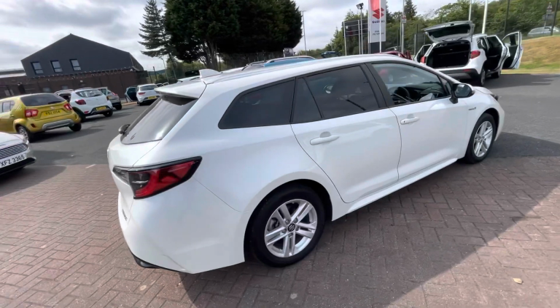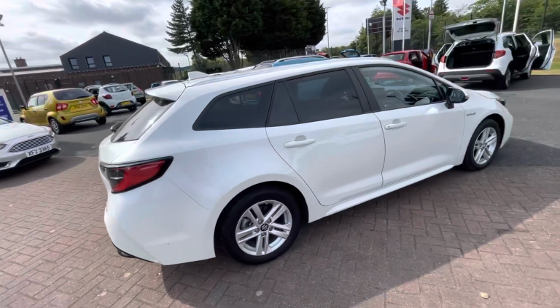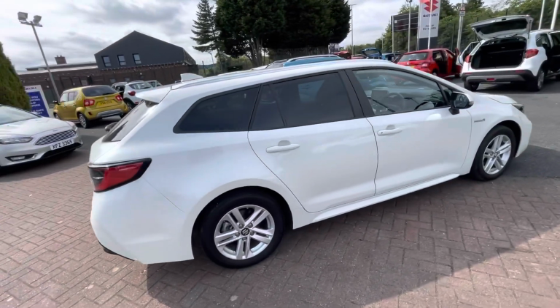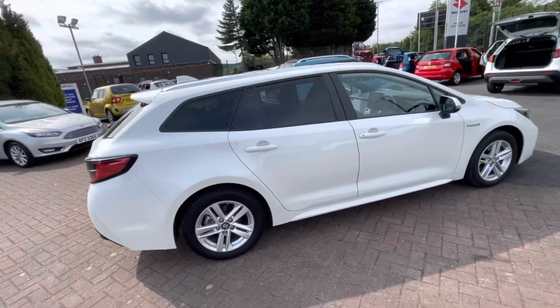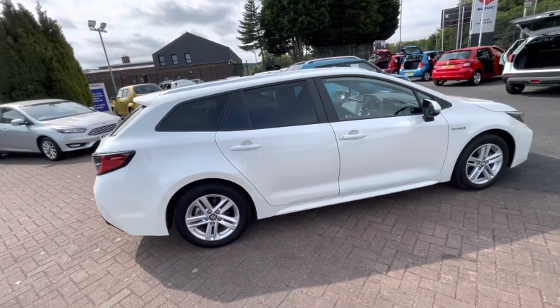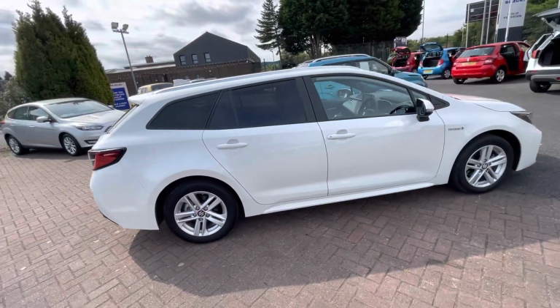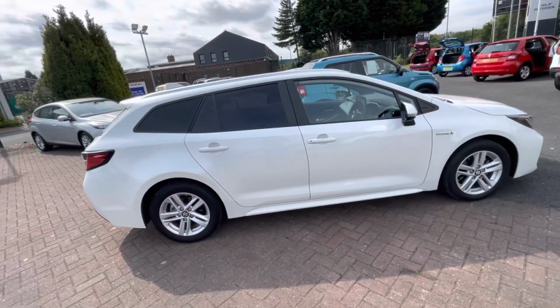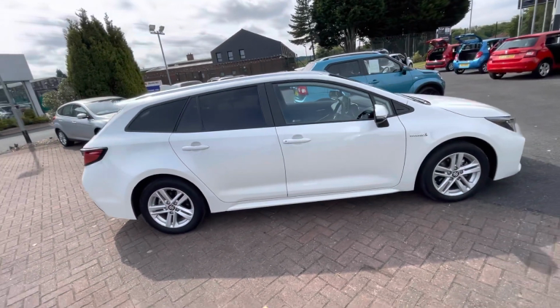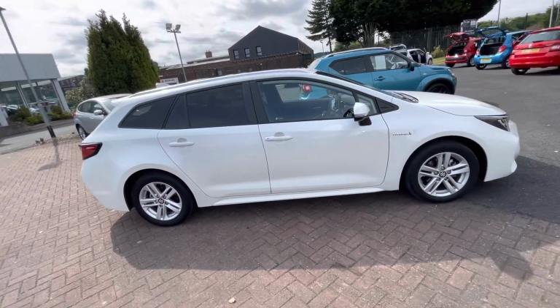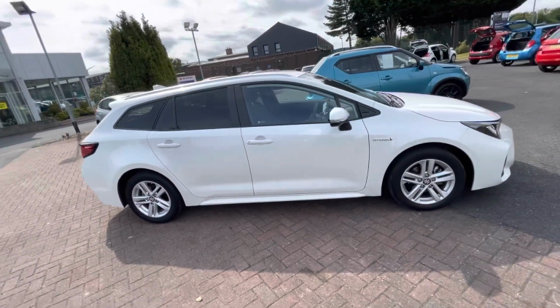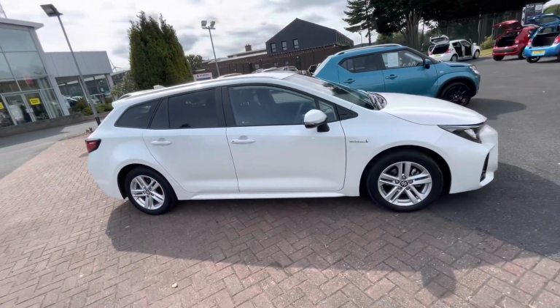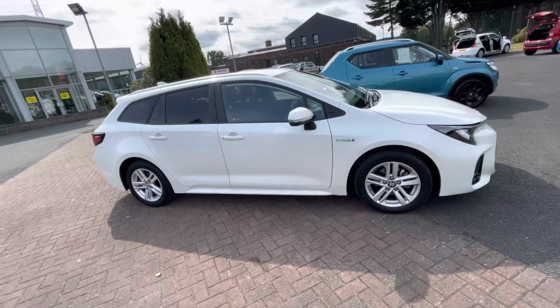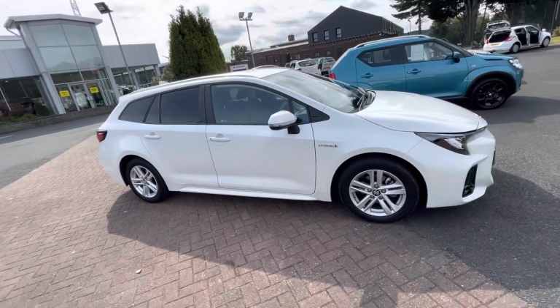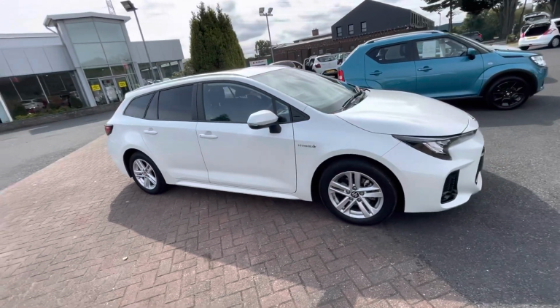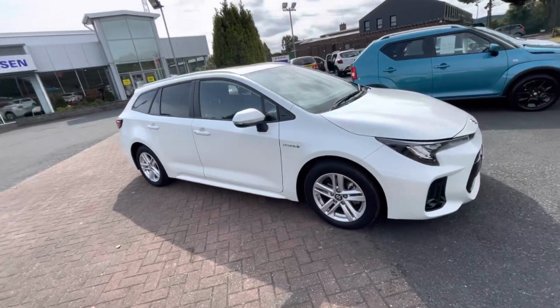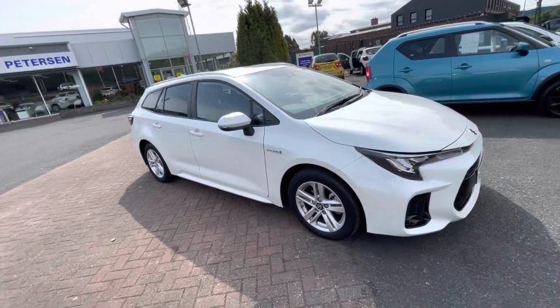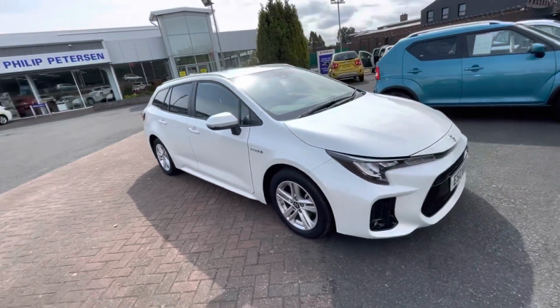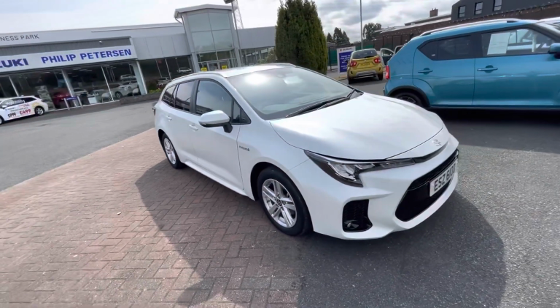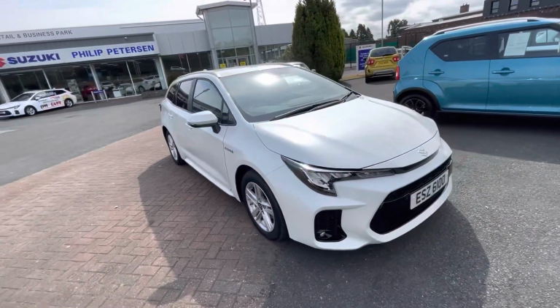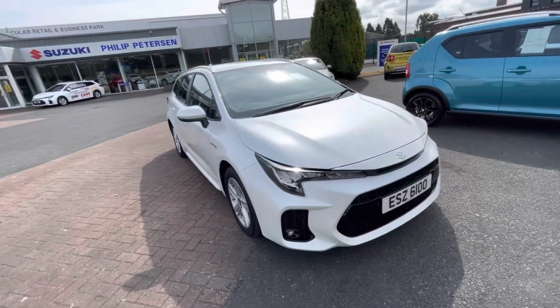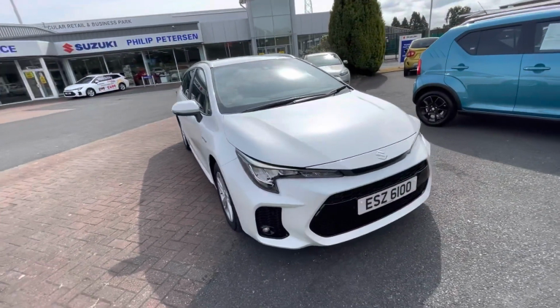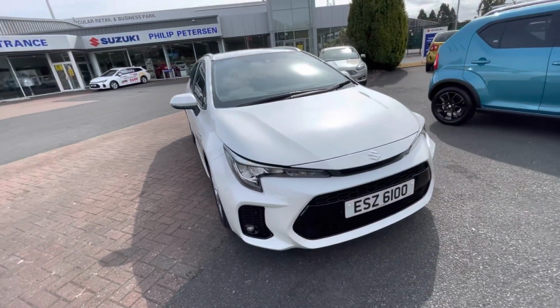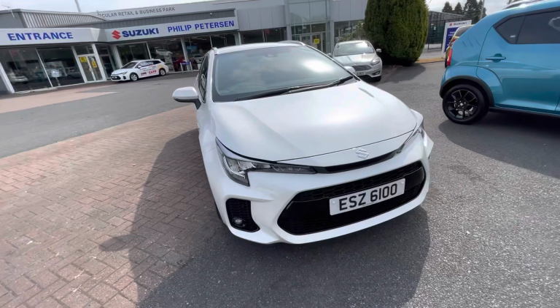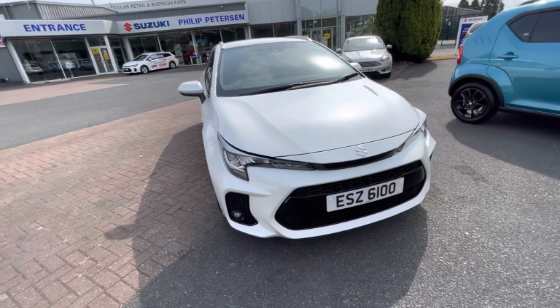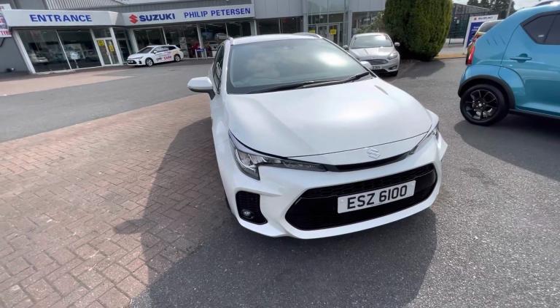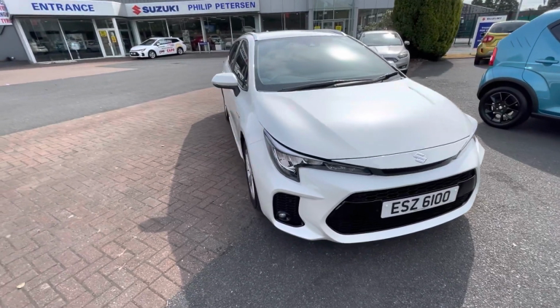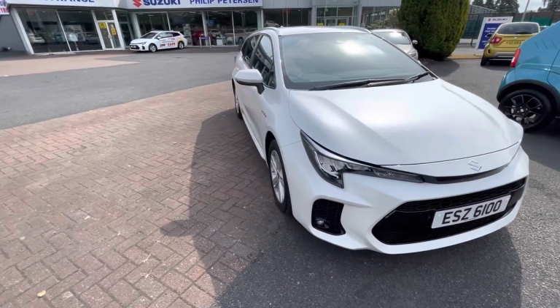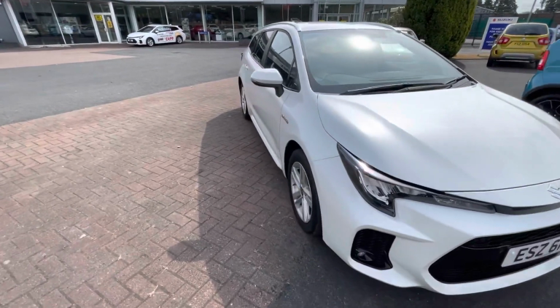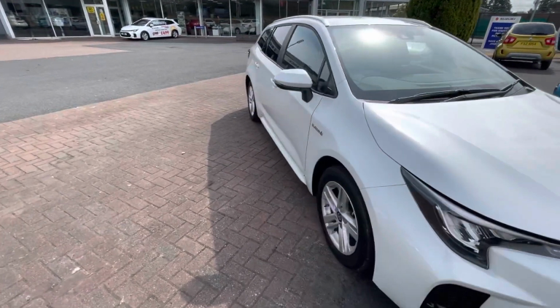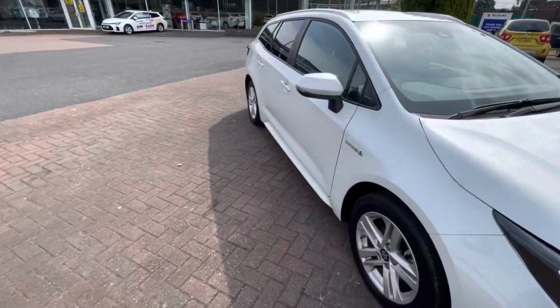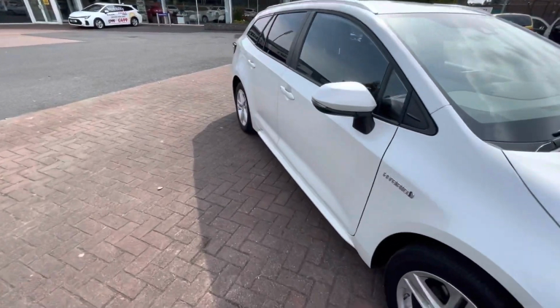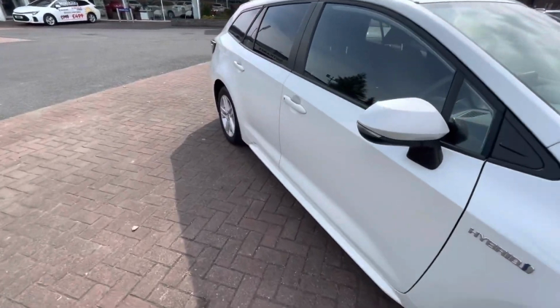As well as a lot of other stuff. If you need any more information on this car or would like a test drive, please give one of our sales team a call and we'll certainly help you out on 02891 272701.